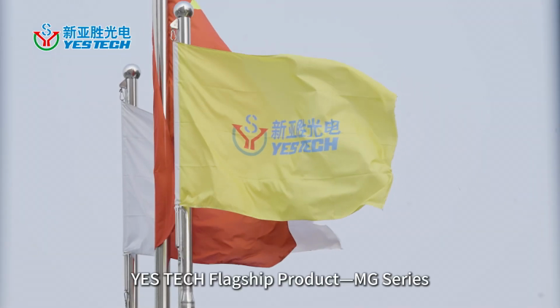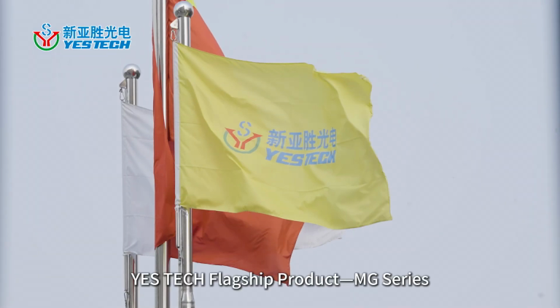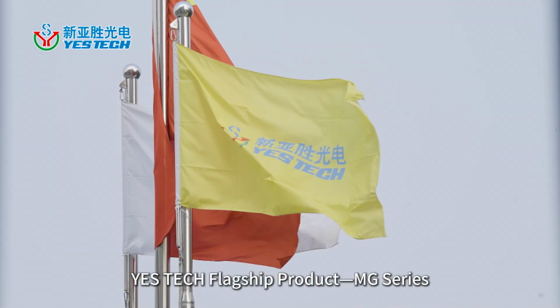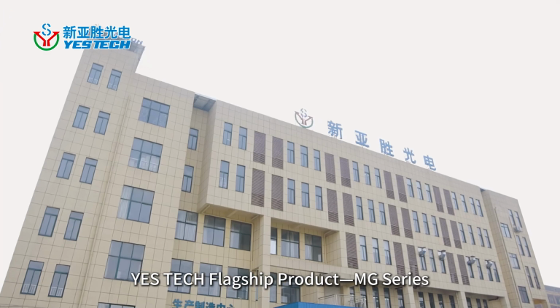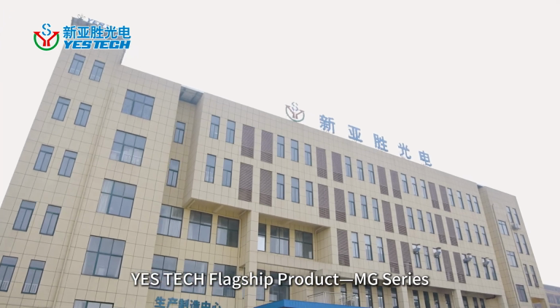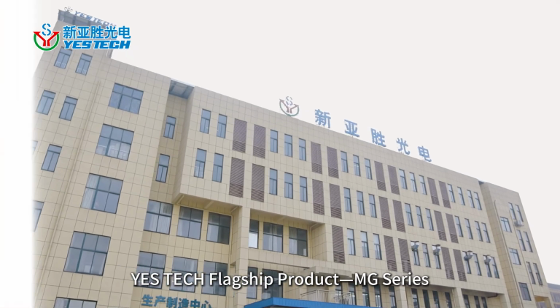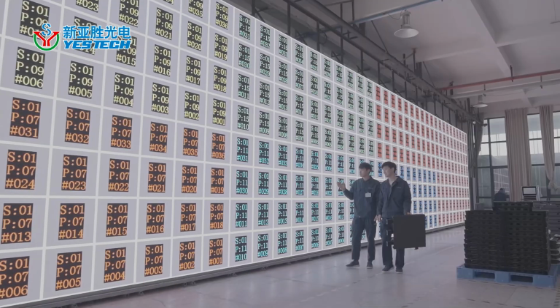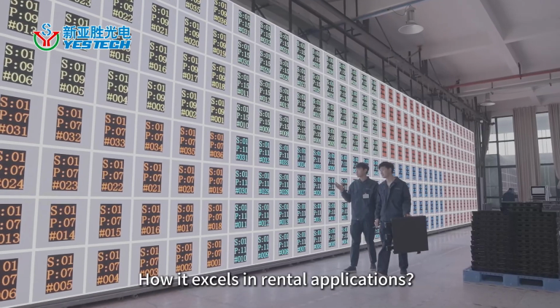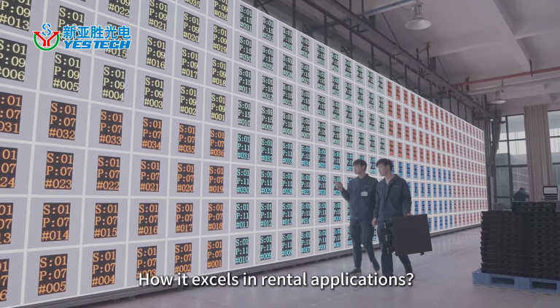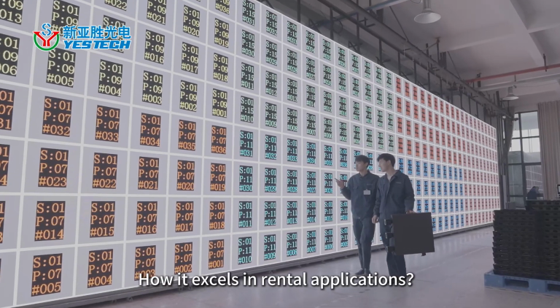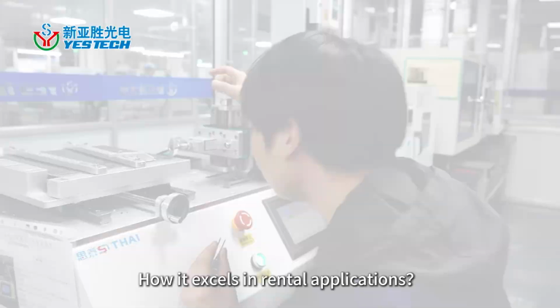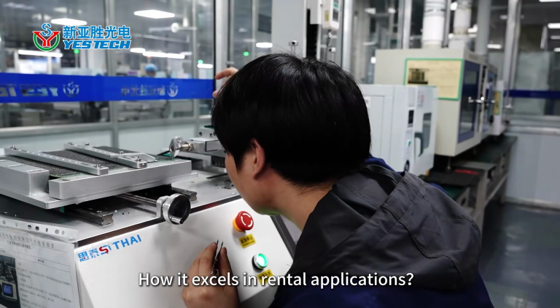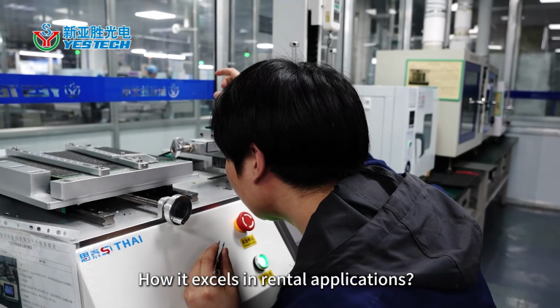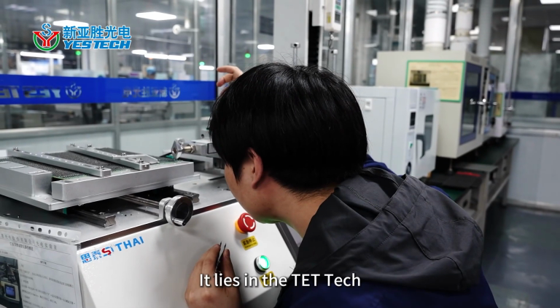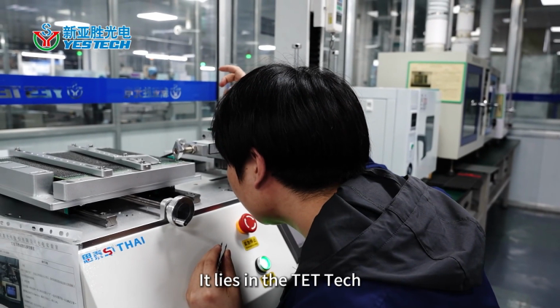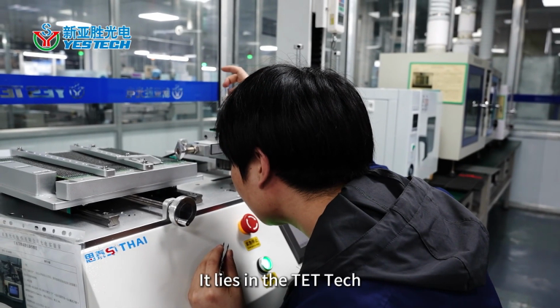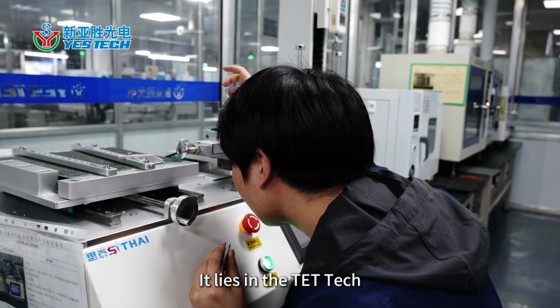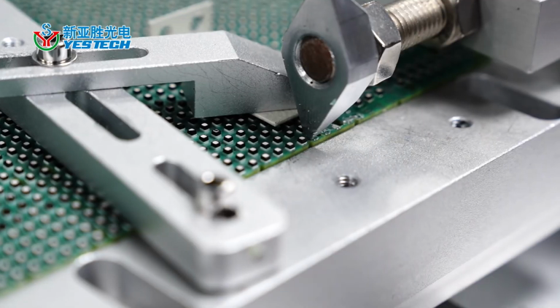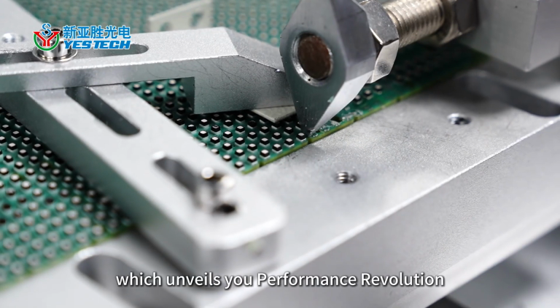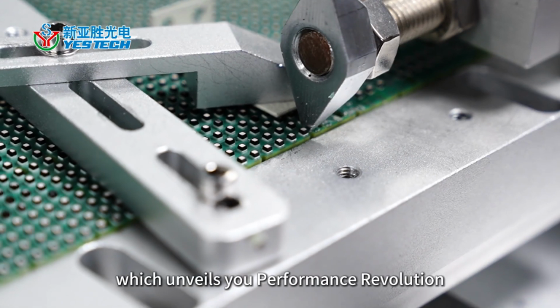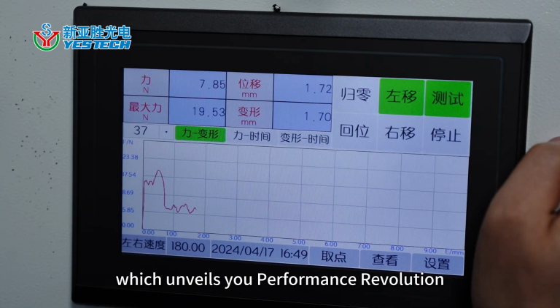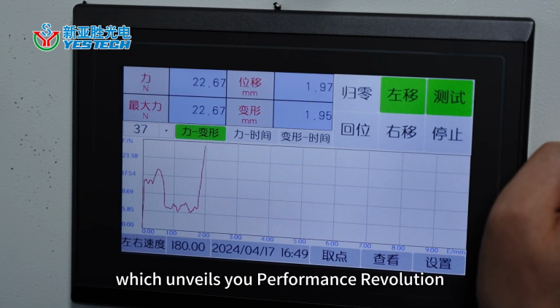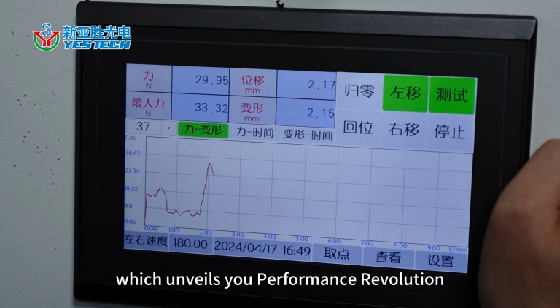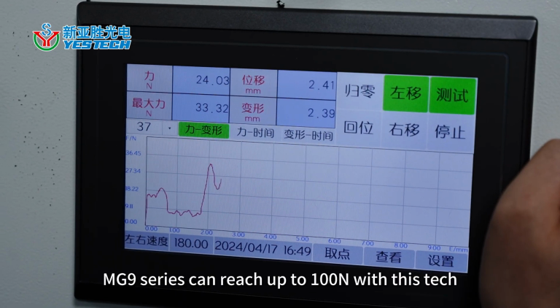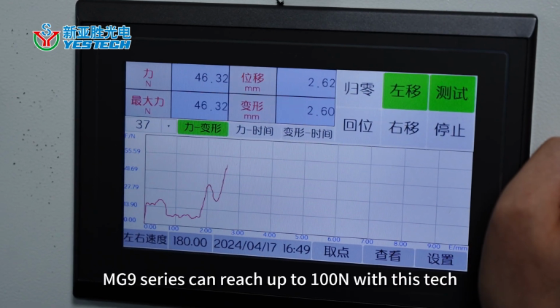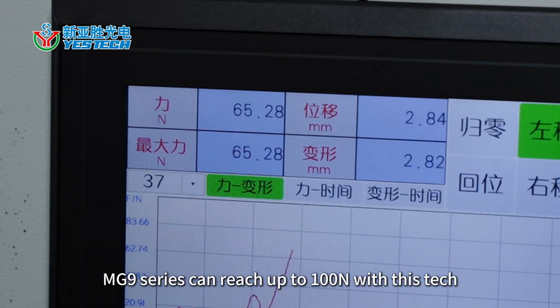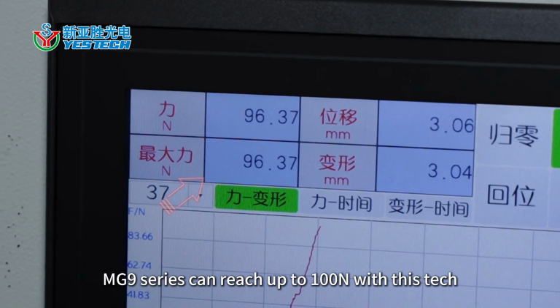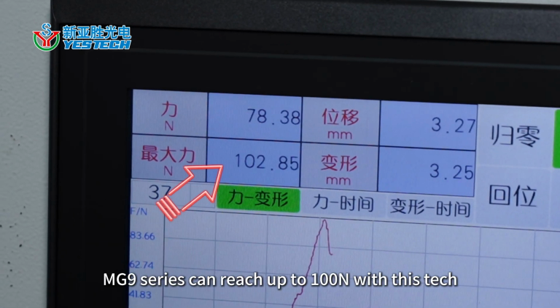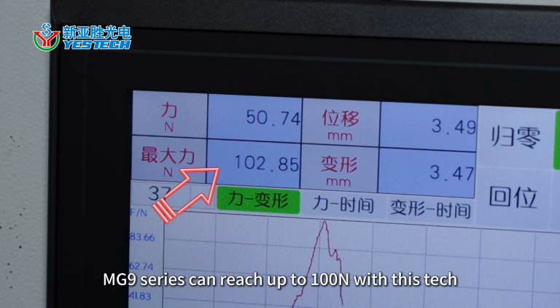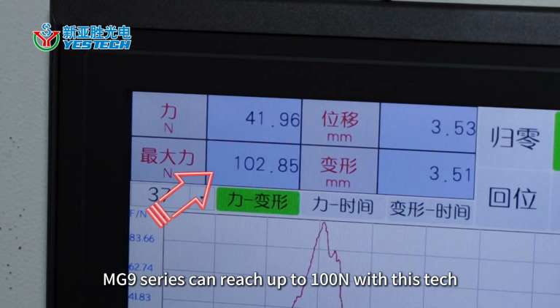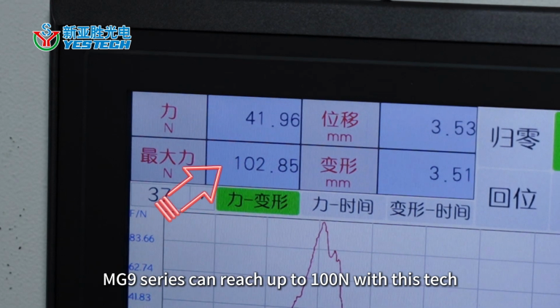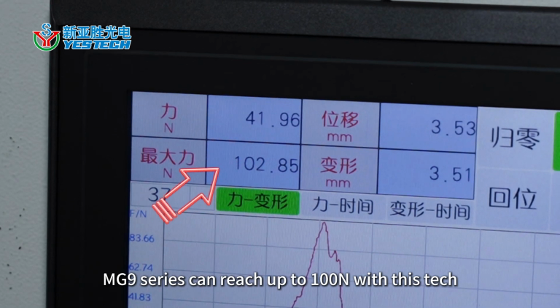YesTech flagship product, the MG series, excels in rental applications. It lies in the TET tech, which unveils a performance revolution. The MG9 series can reach up to 100 Newtons with this technology.